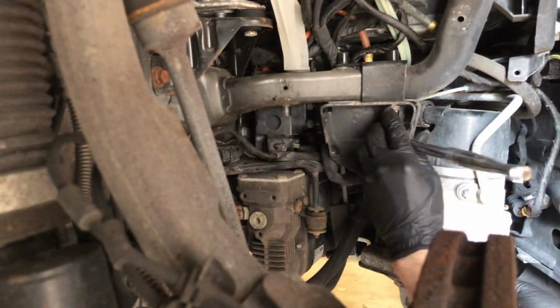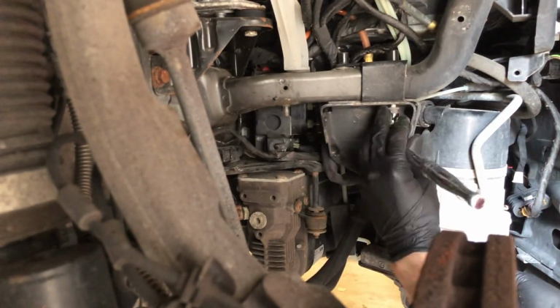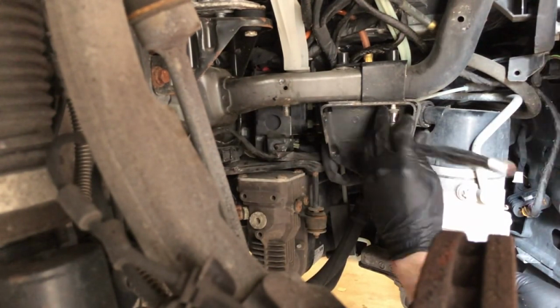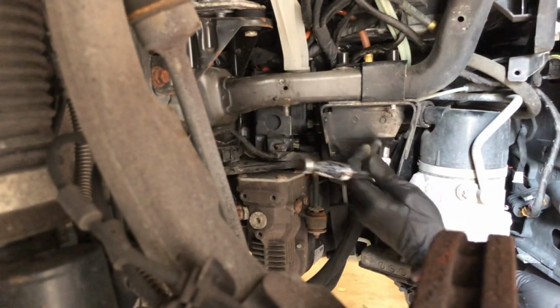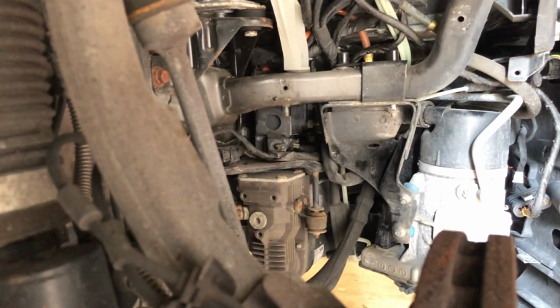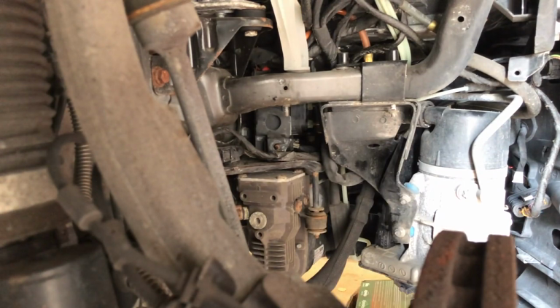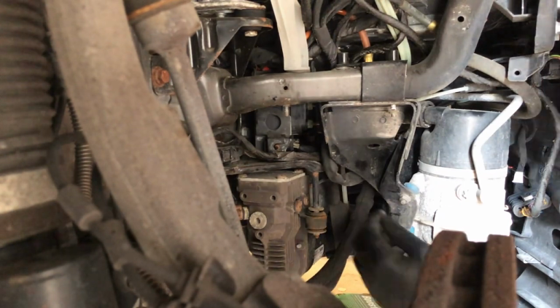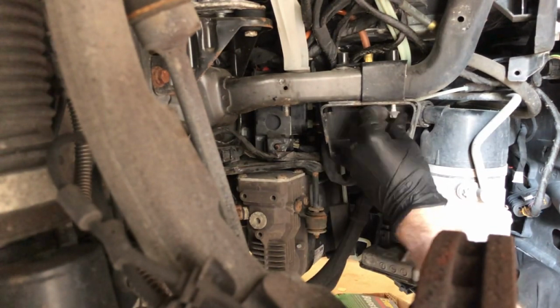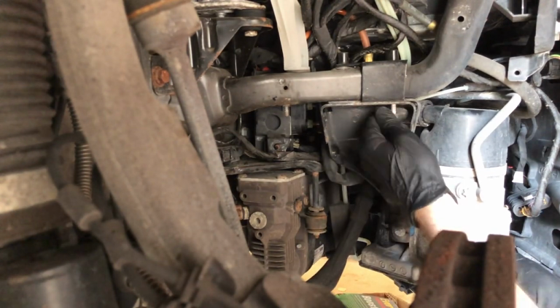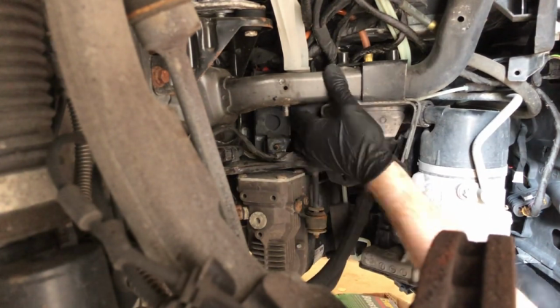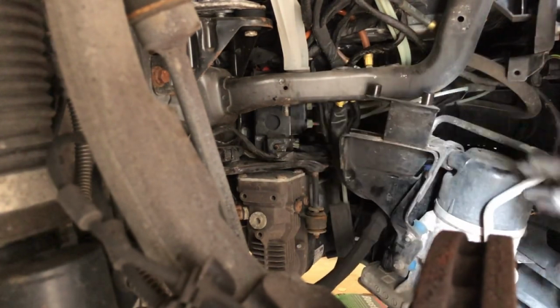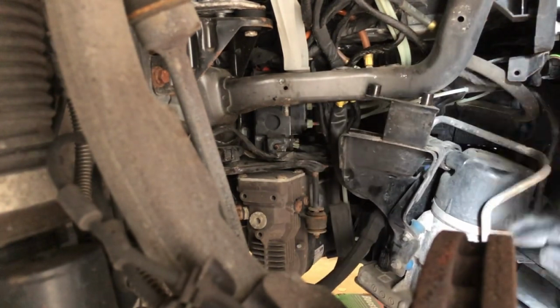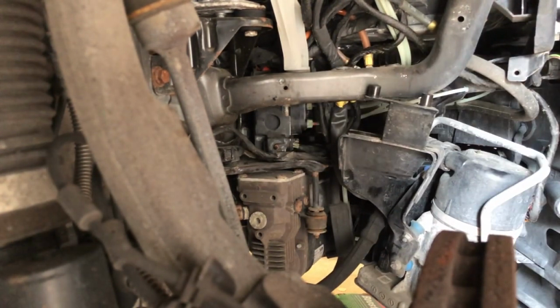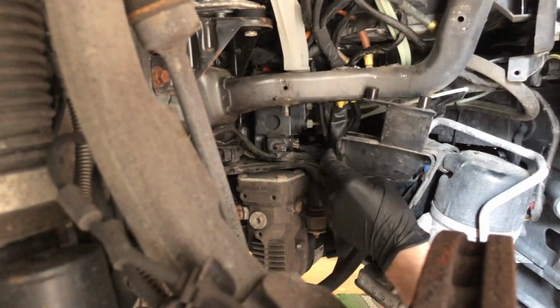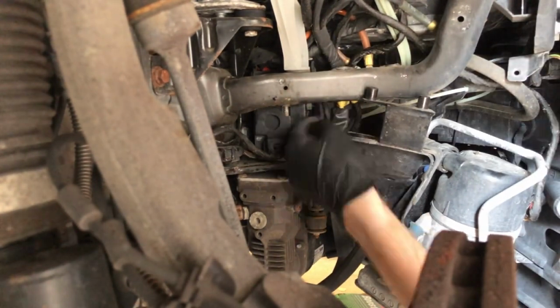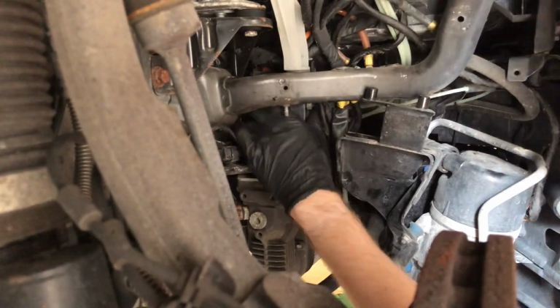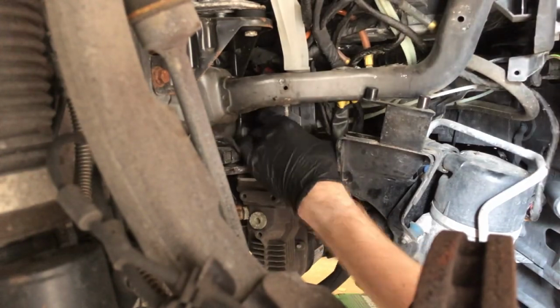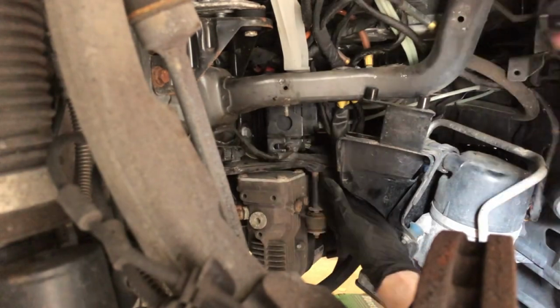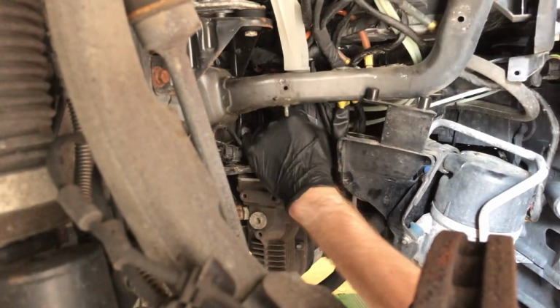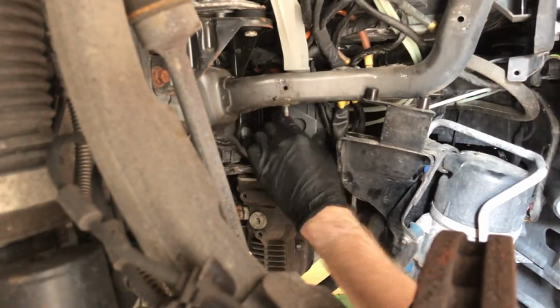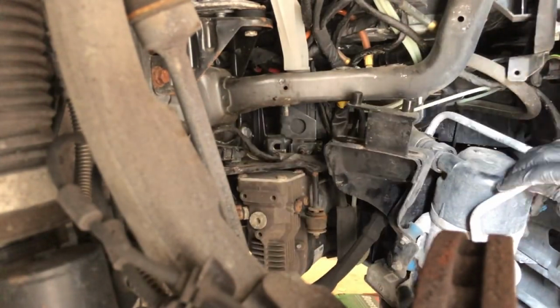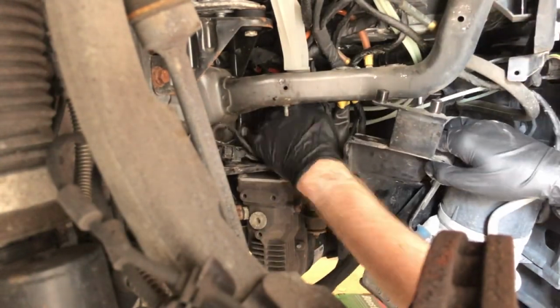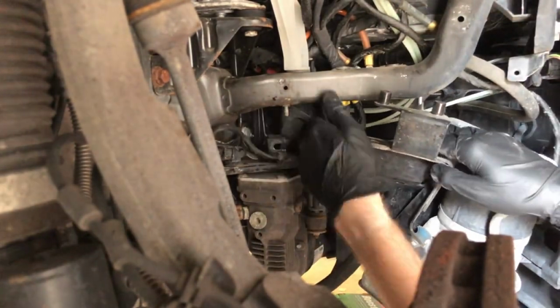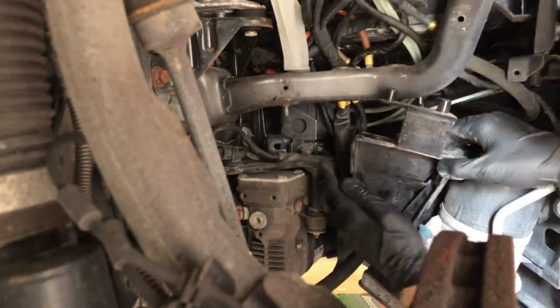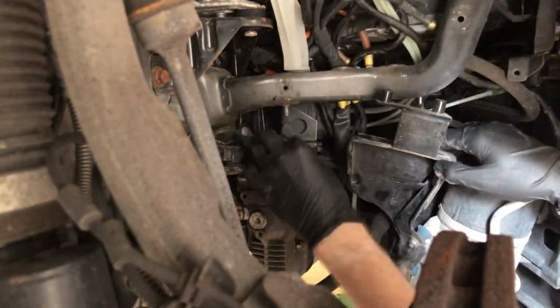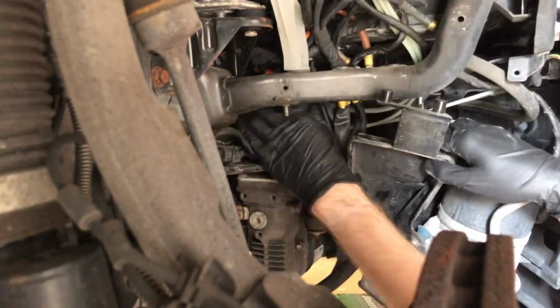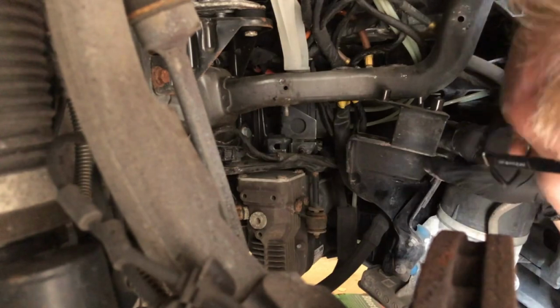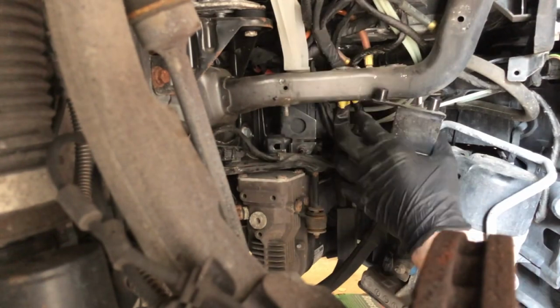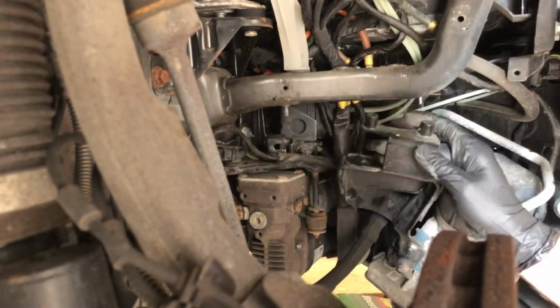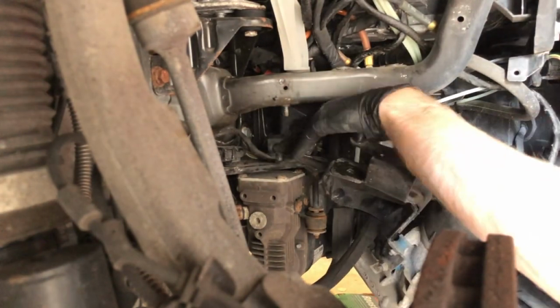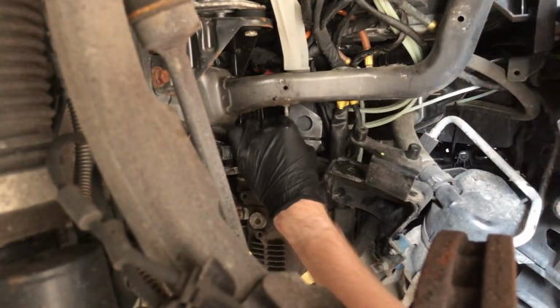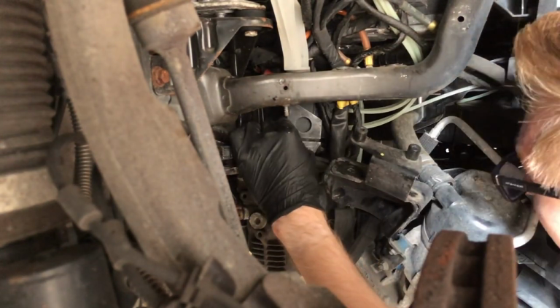Once I got those two long torx bolts removed, I was able to pivot this random pump out of the way and rest it on the inner fender liner. With the valve body detached and this pump out of the way, I was able to rotate a bit and get better access to the brass fittings.